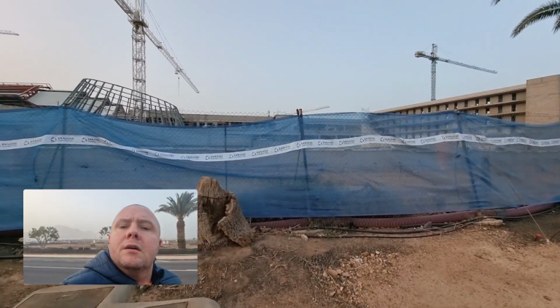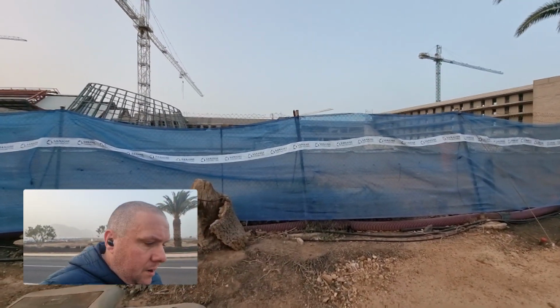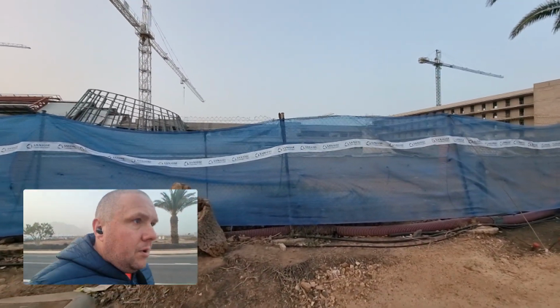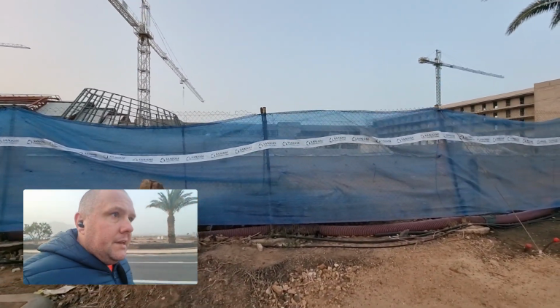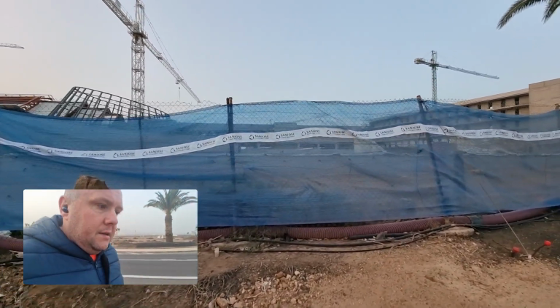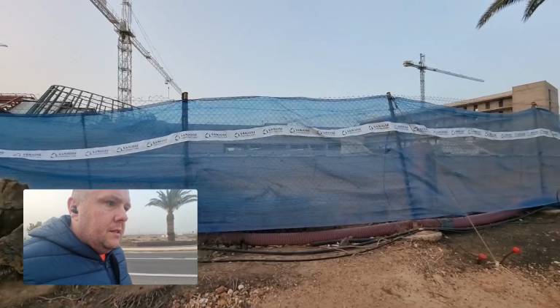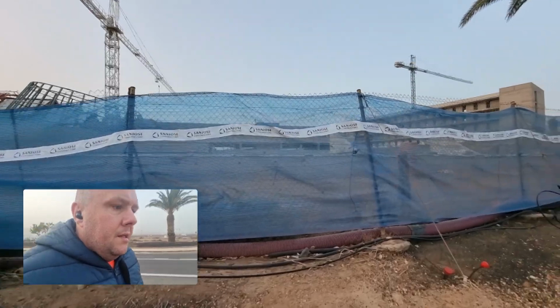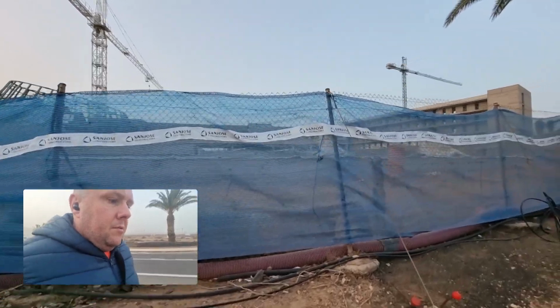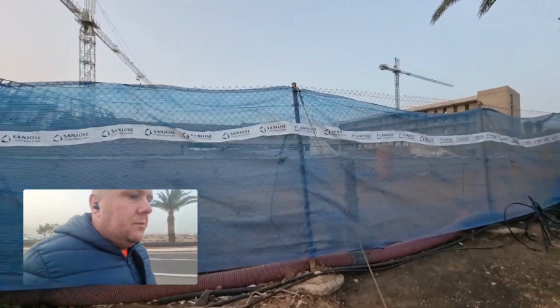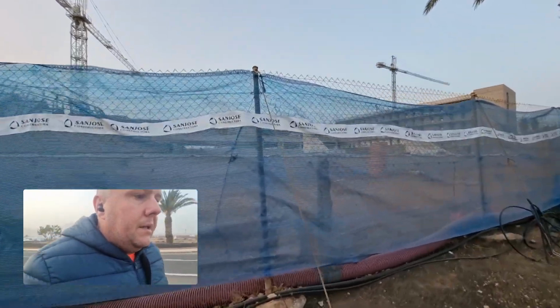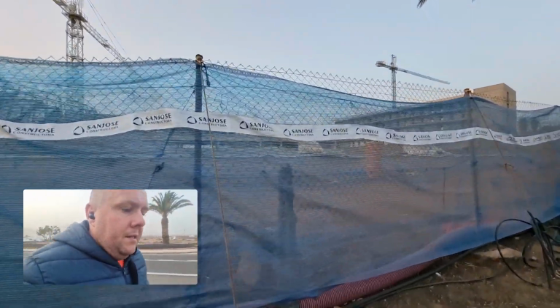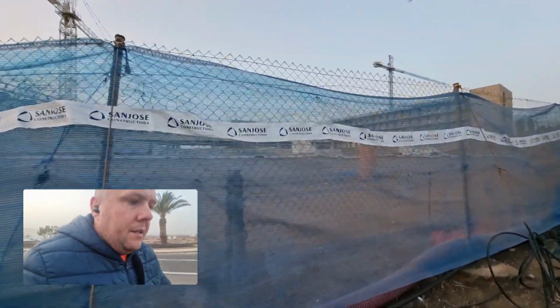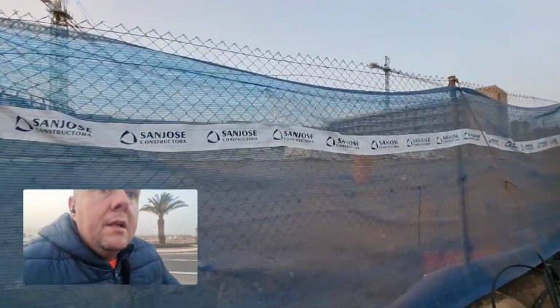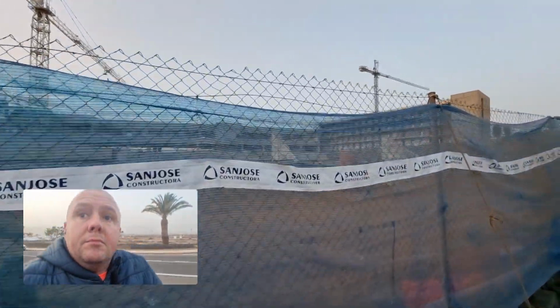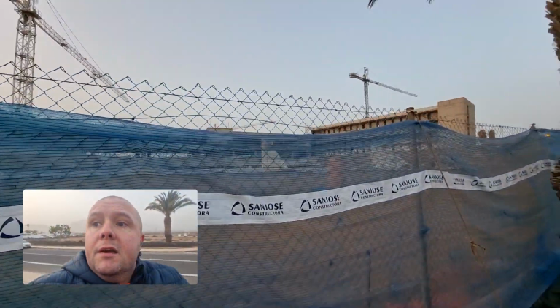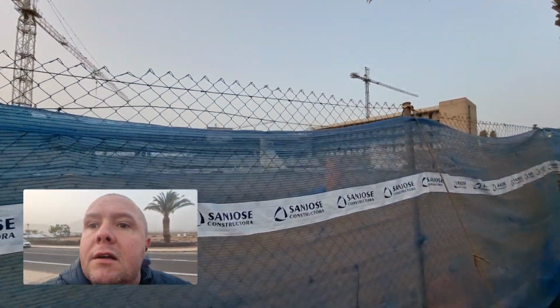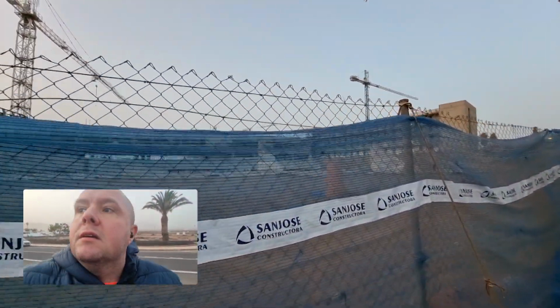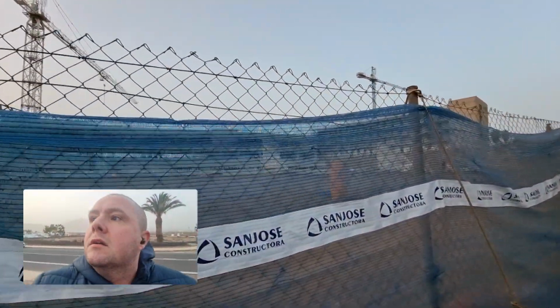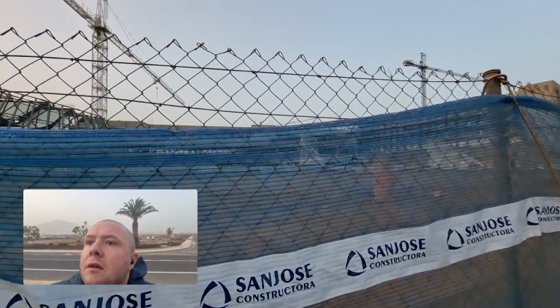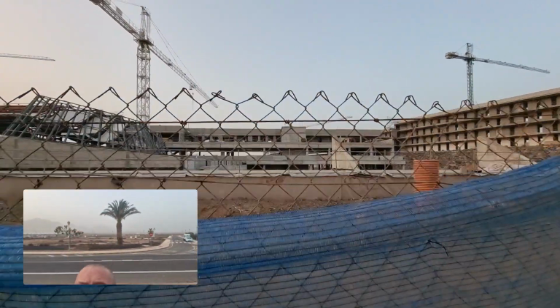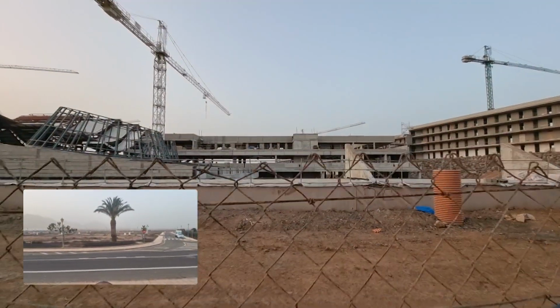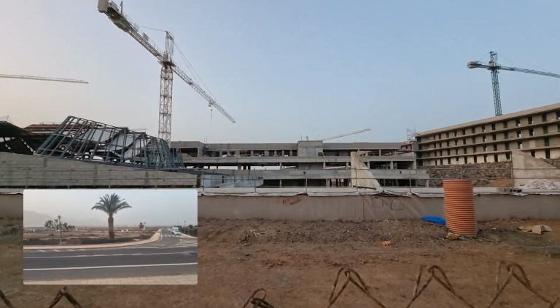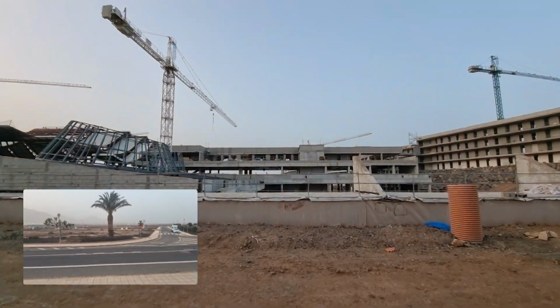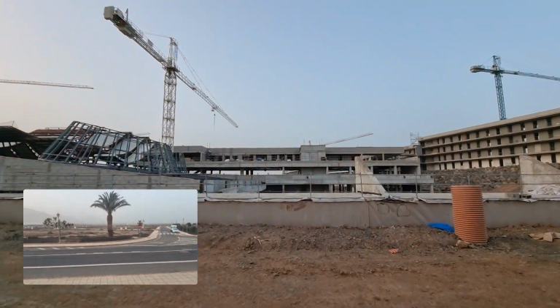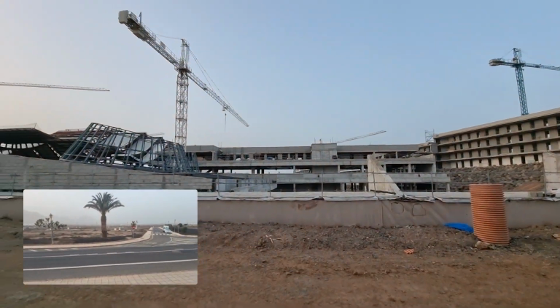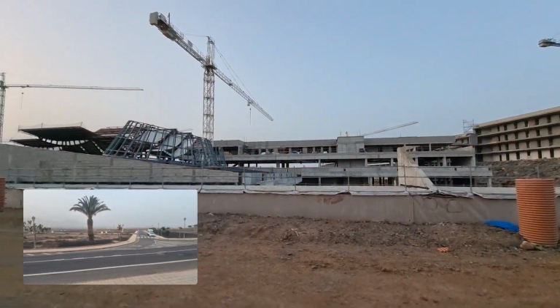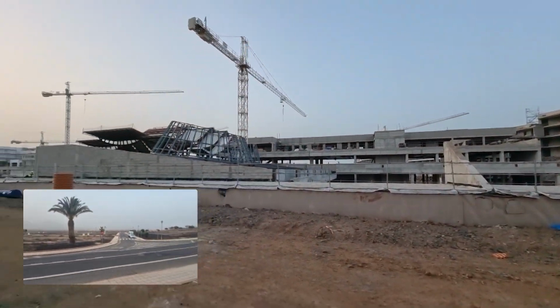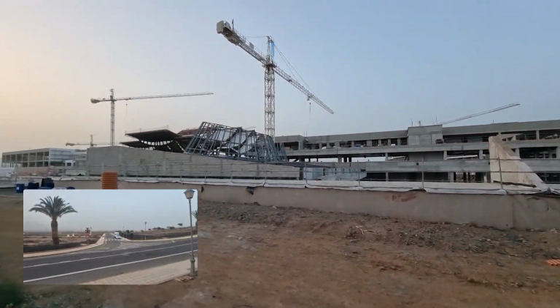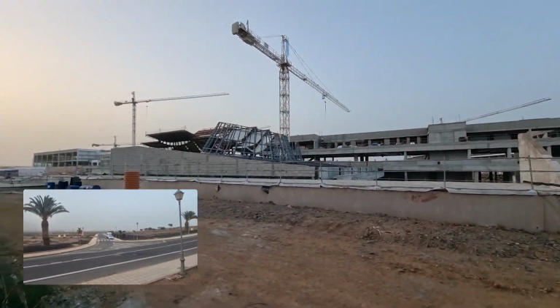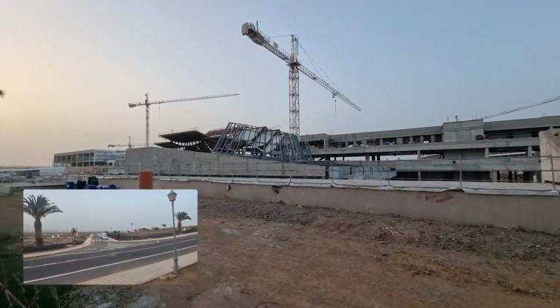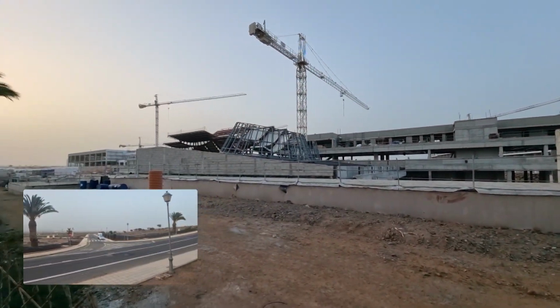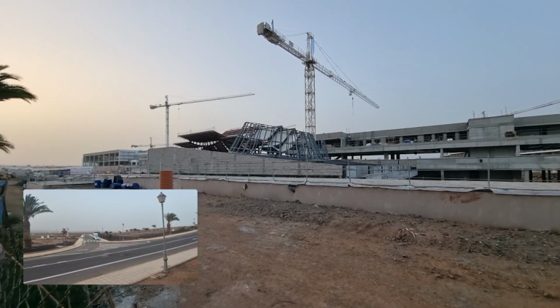I have no idea what that could be. There you go, another little look. What do you think that's going to be? I have no idea.